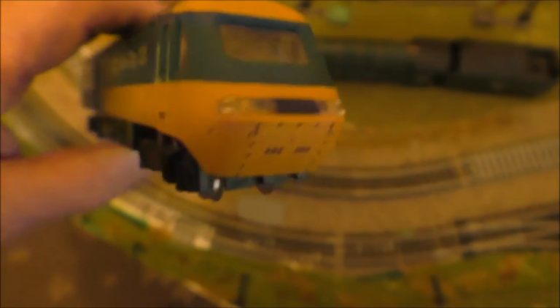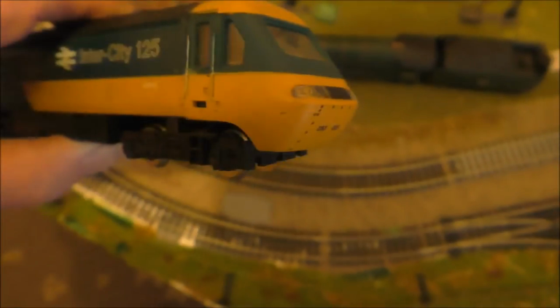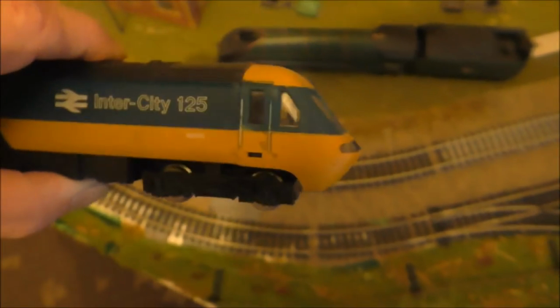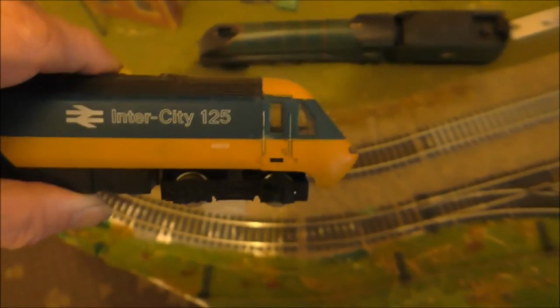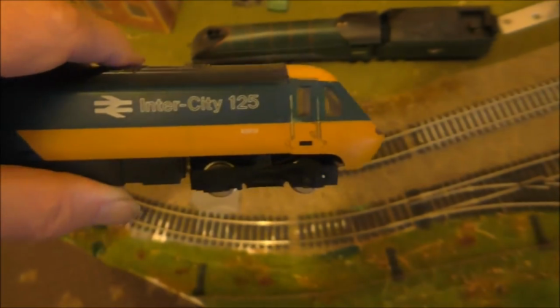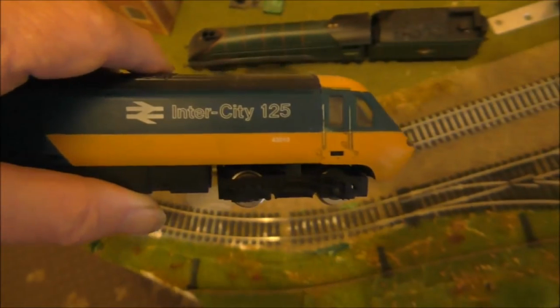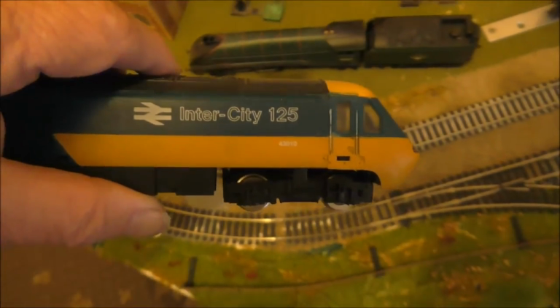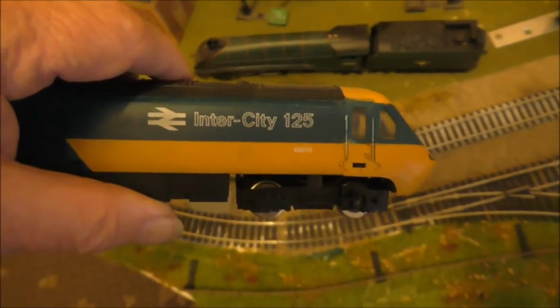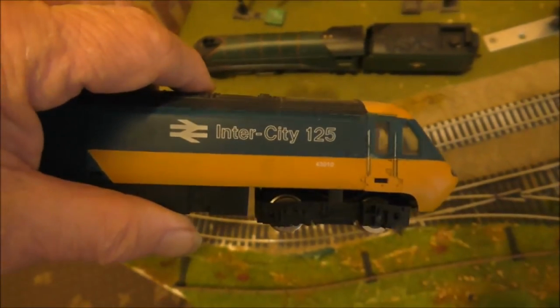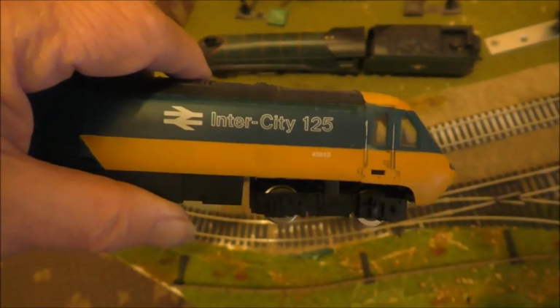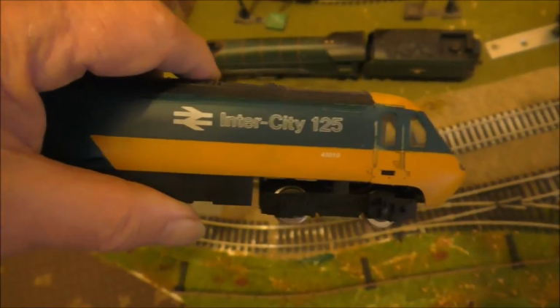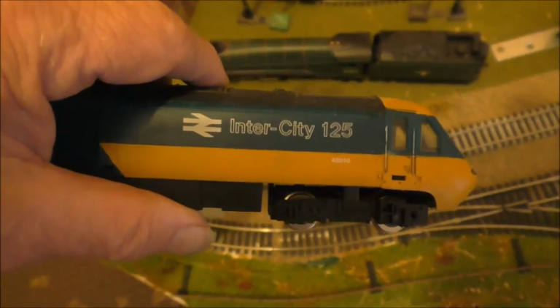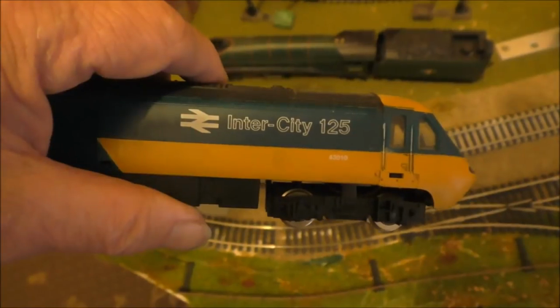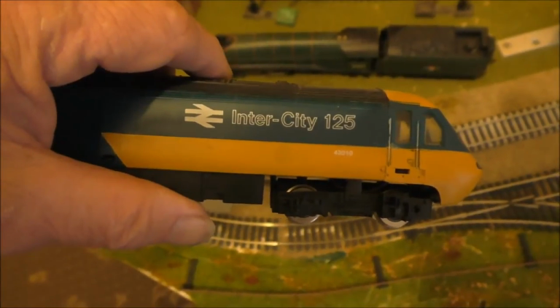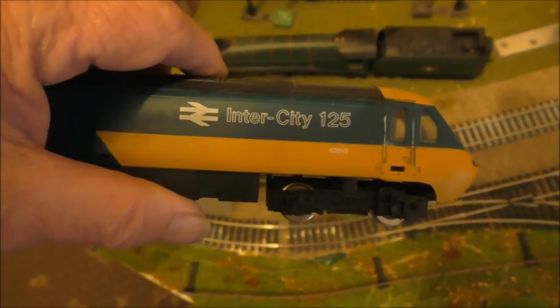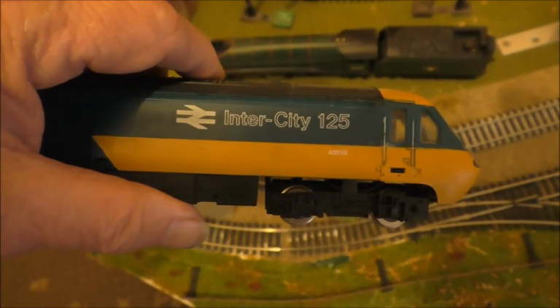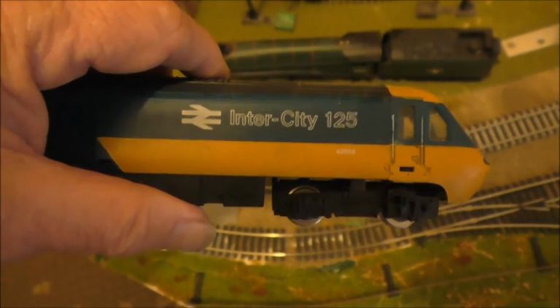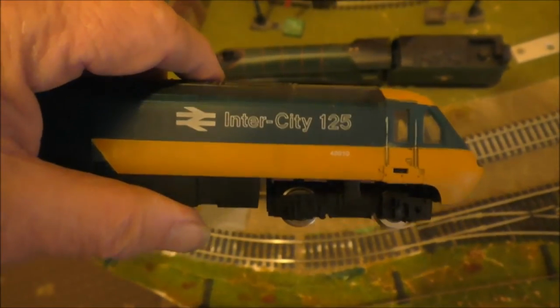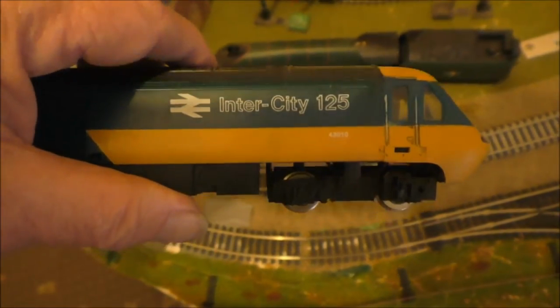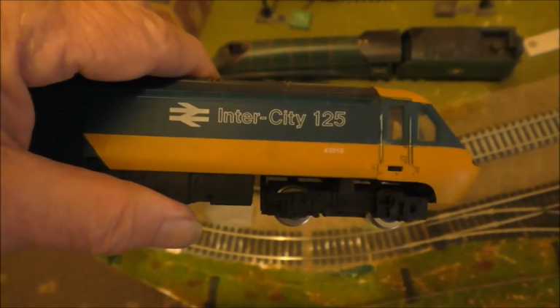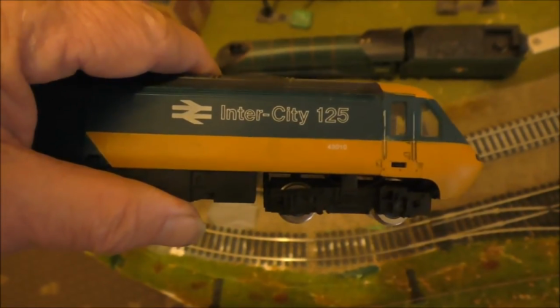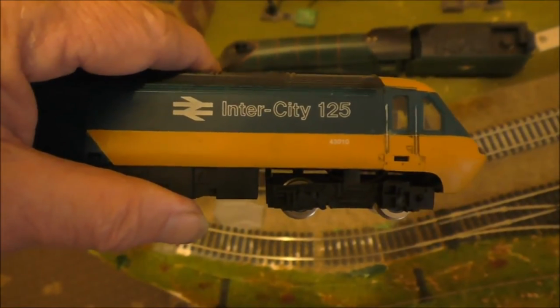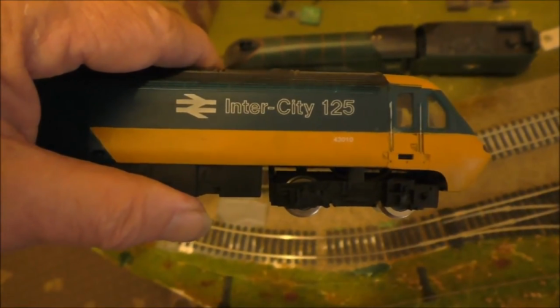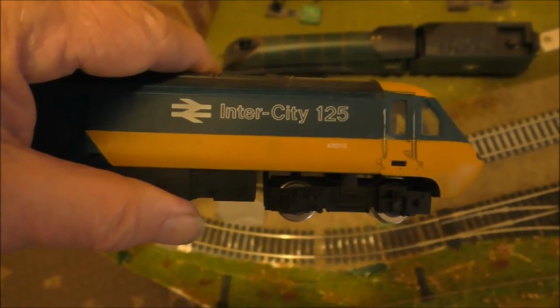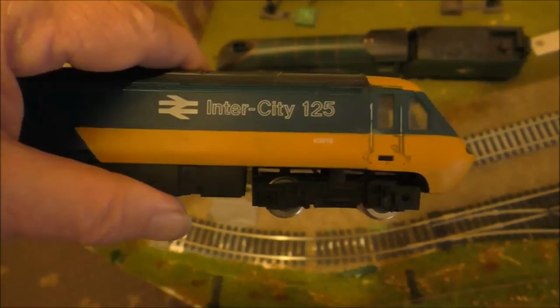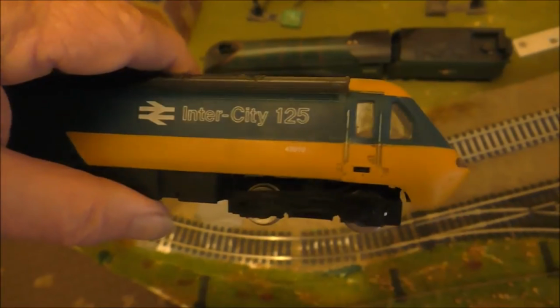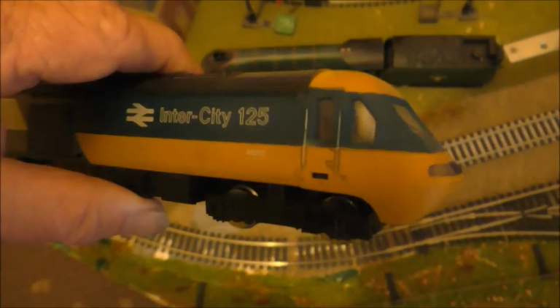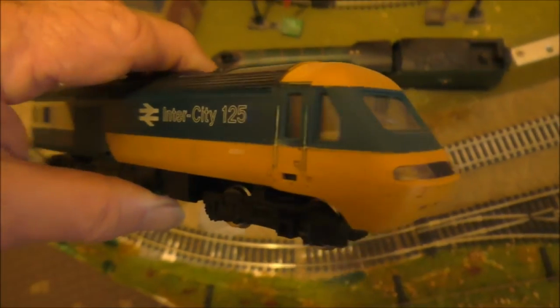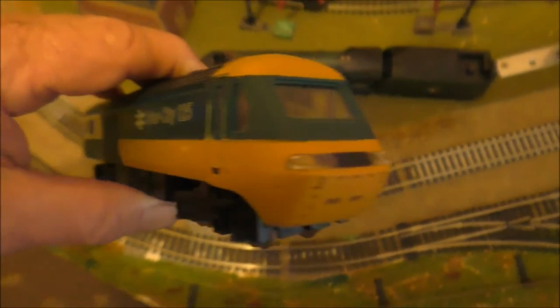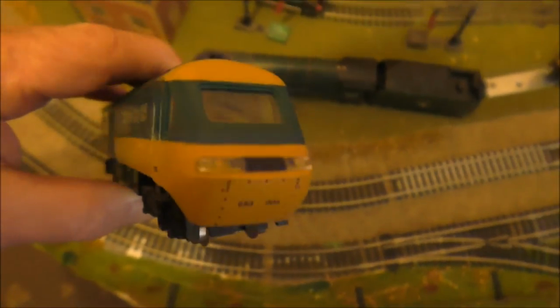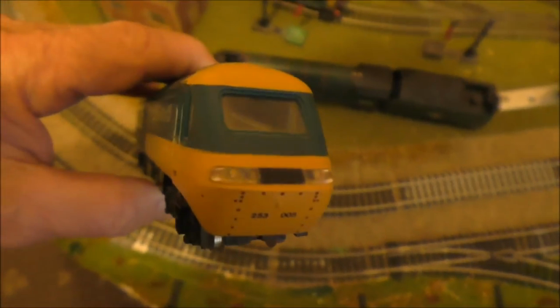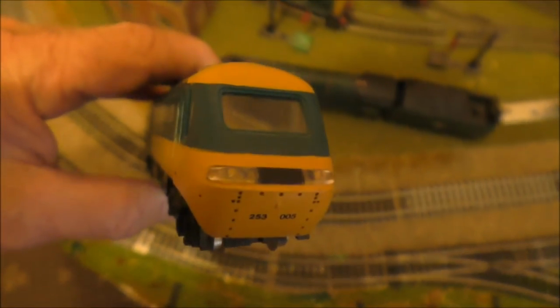I plan to take this locomotive to a local modelling shop to have it DC fitted or DC ready, and then I want to try and get it up and running on the layout.